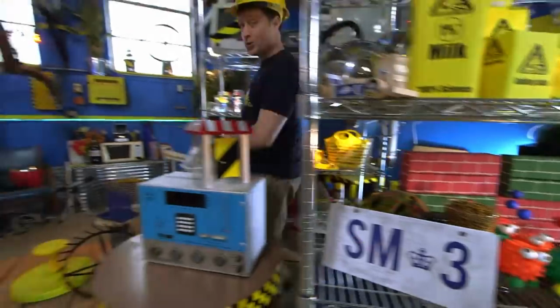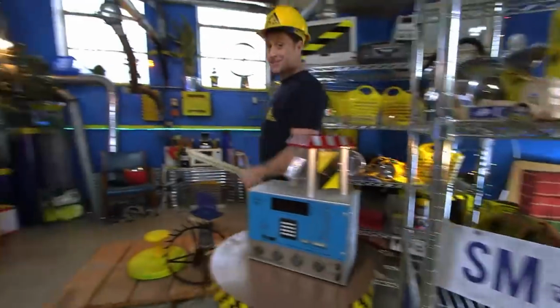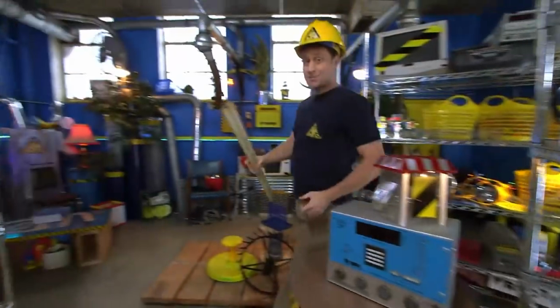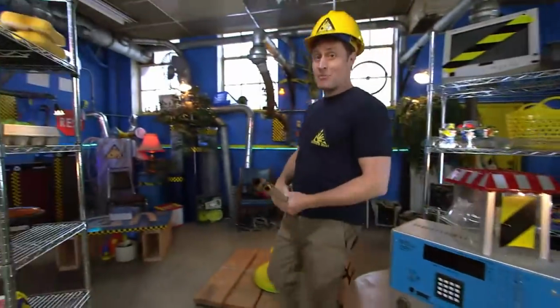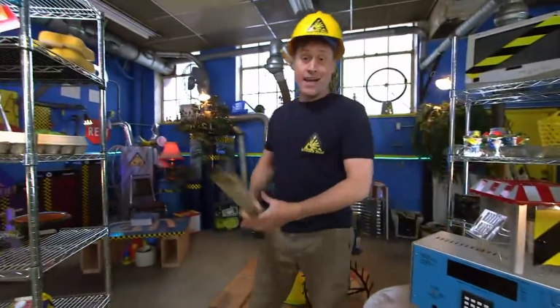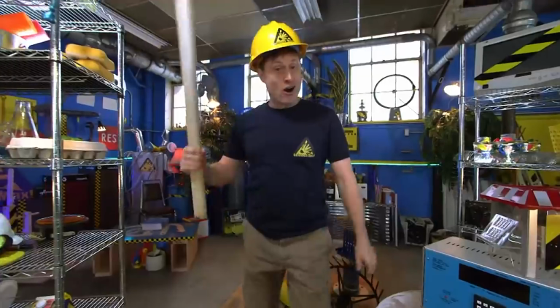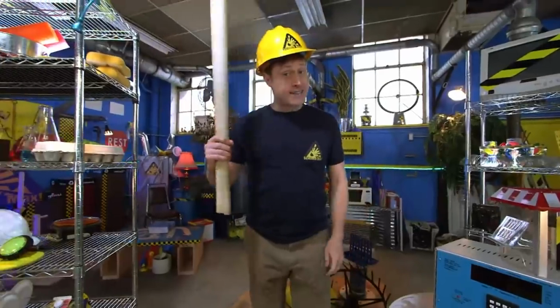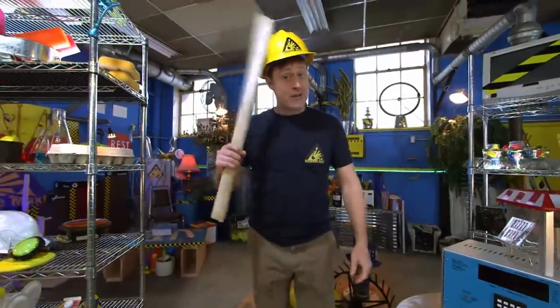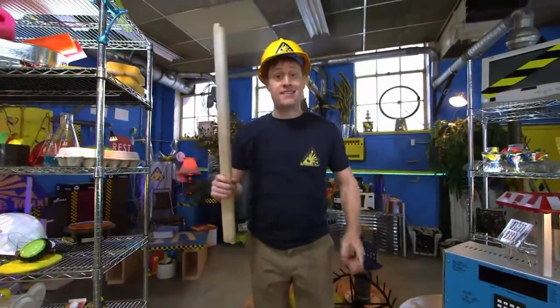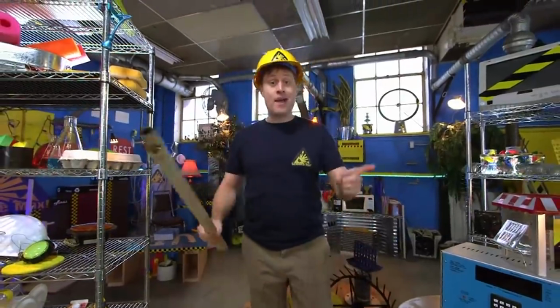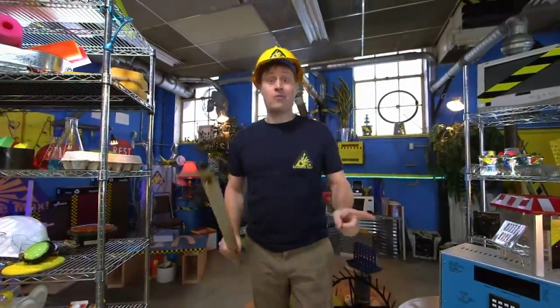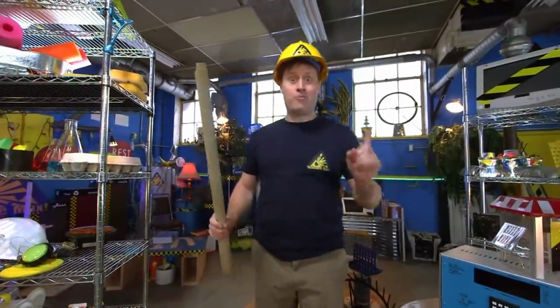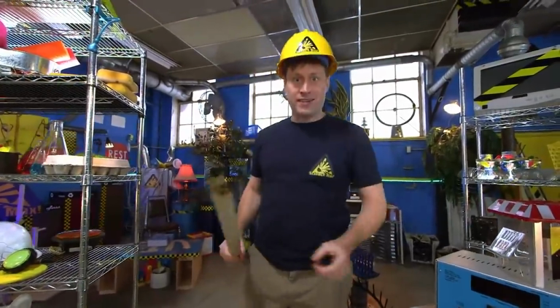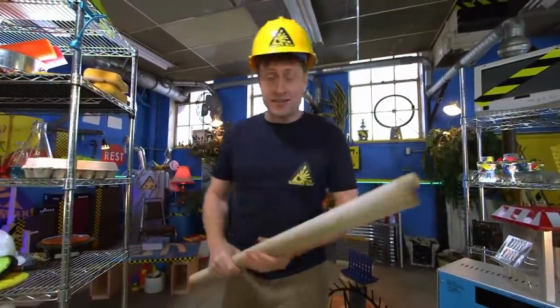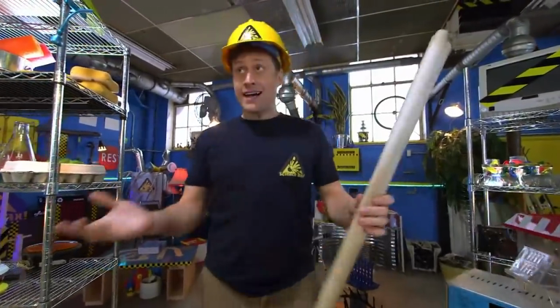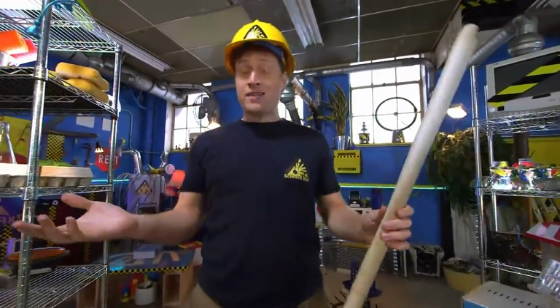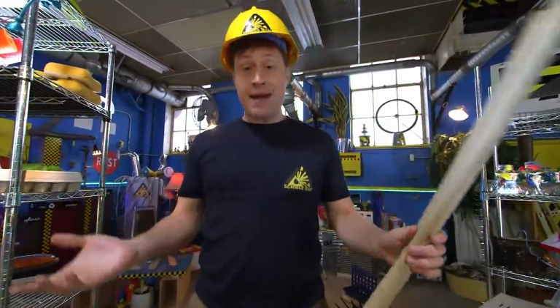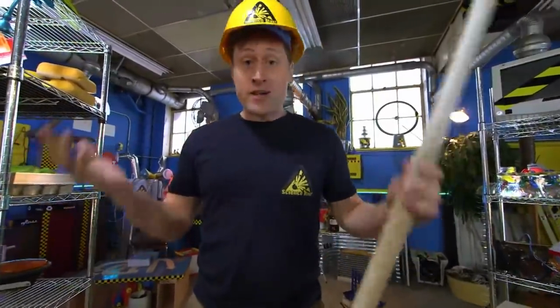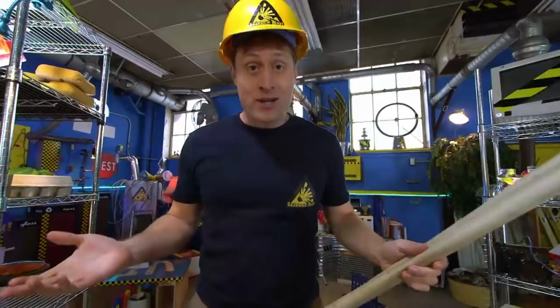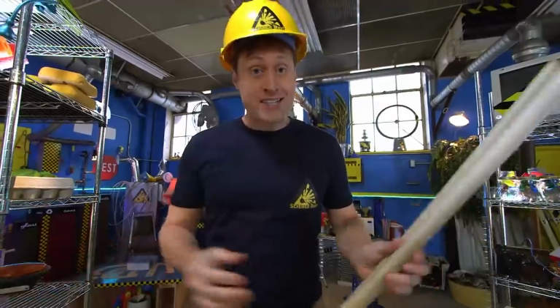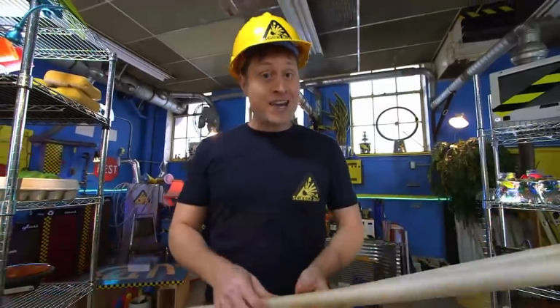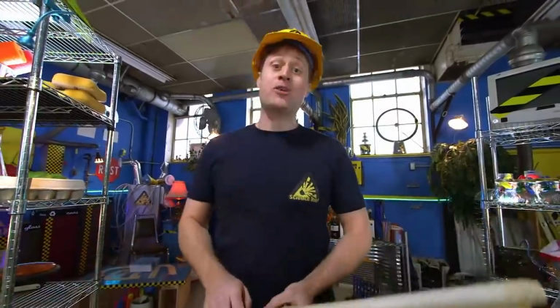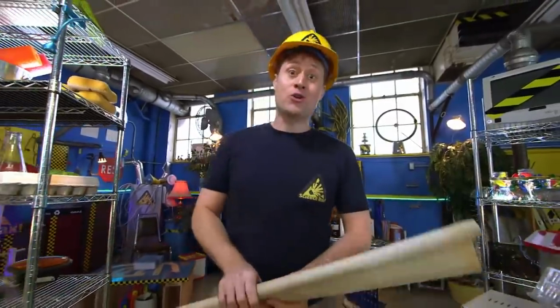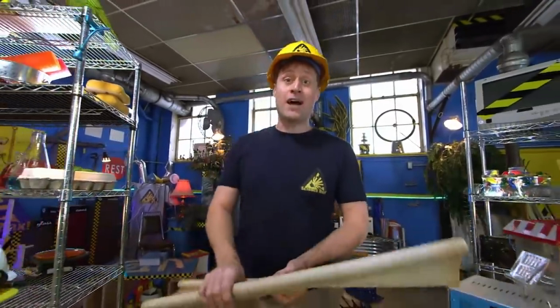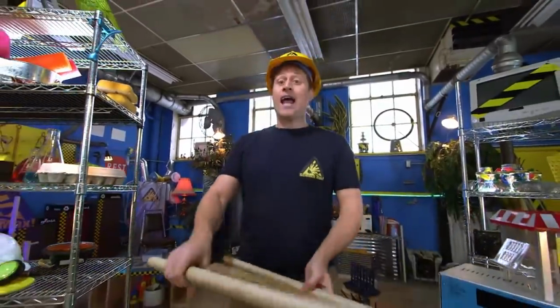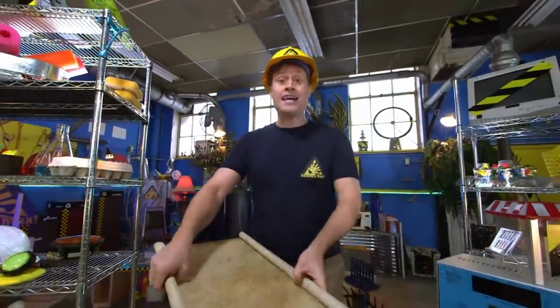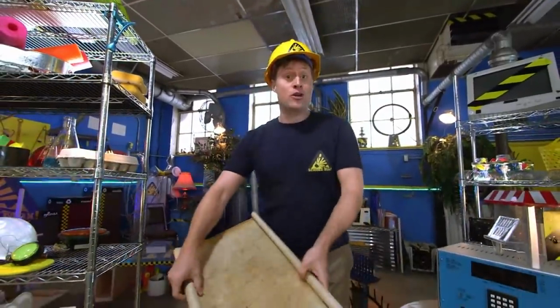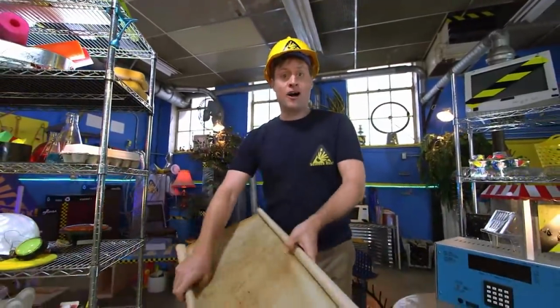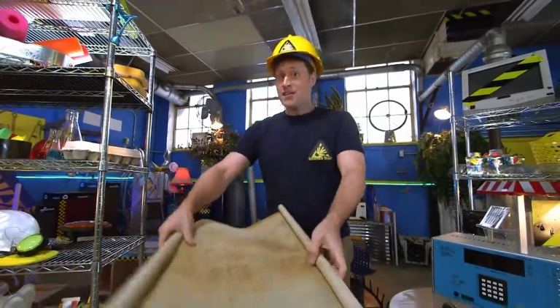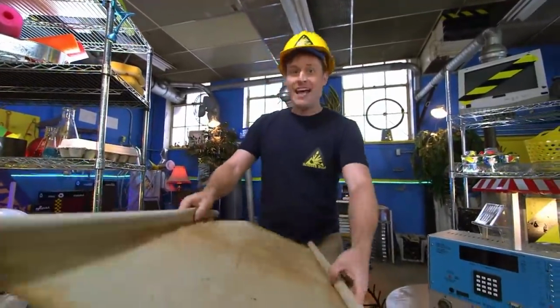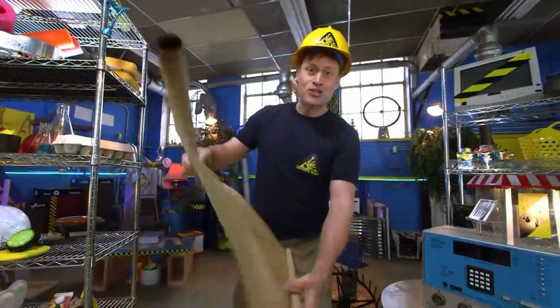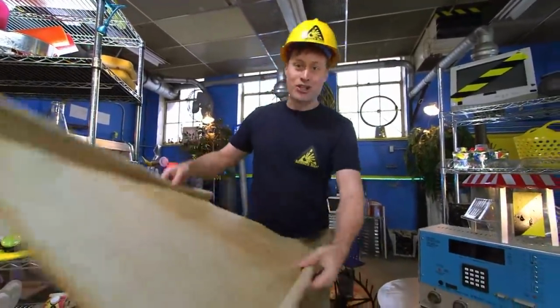Greetings, Science Maximites. Get your hard hats out because today we're going to be building things. Like I always say, what's the point of science if you can't use it to build cool stuff? And today's episode is called Stable Structures.